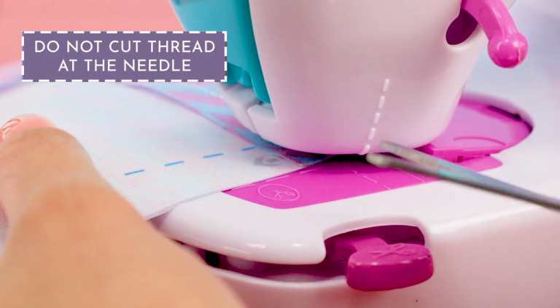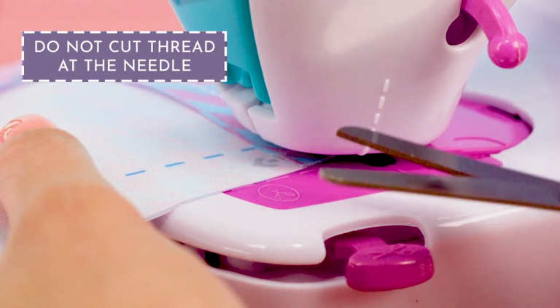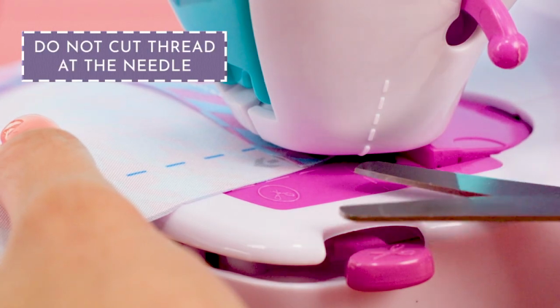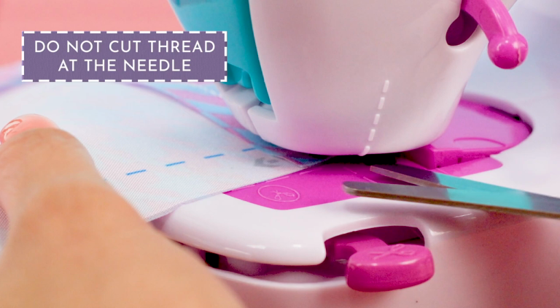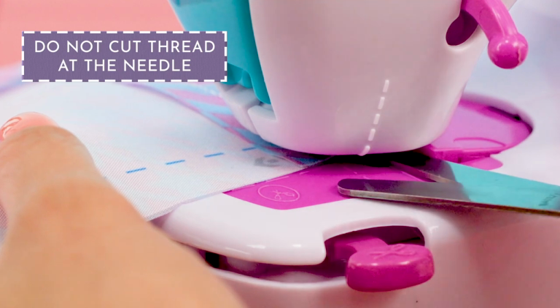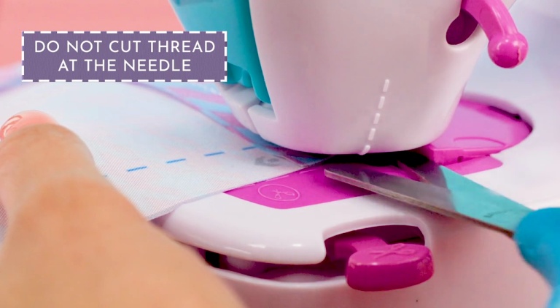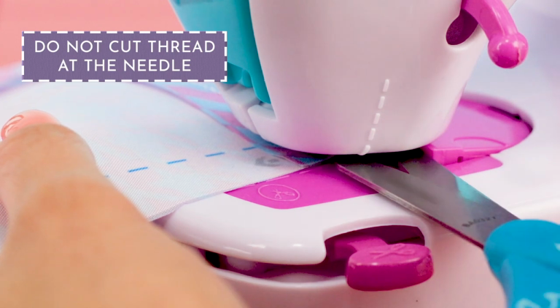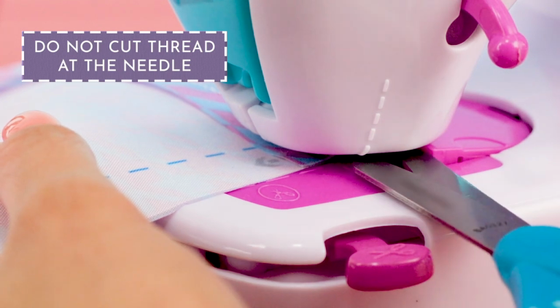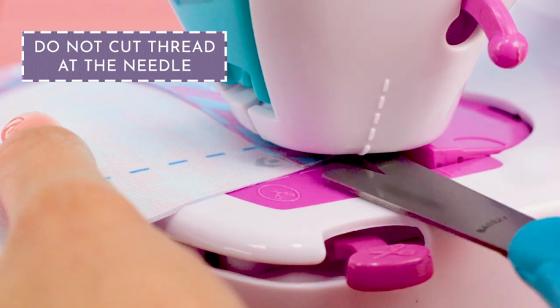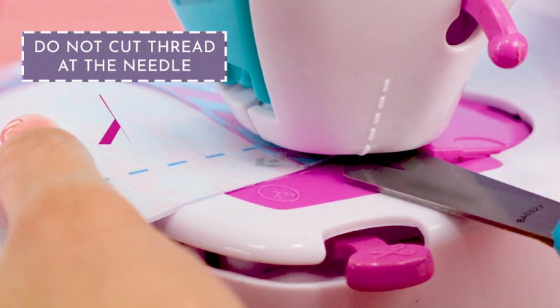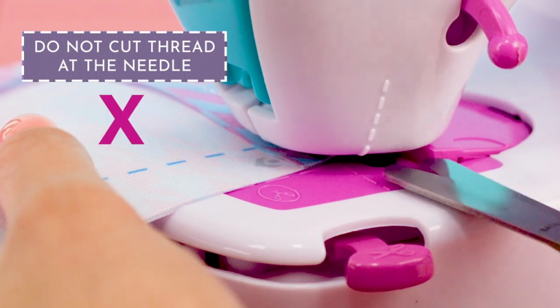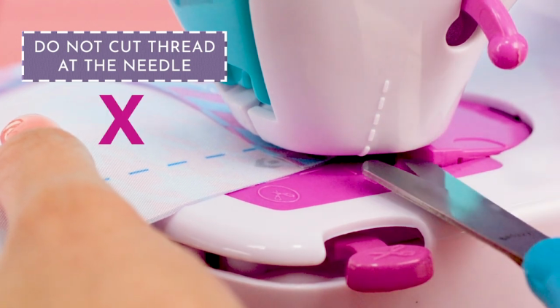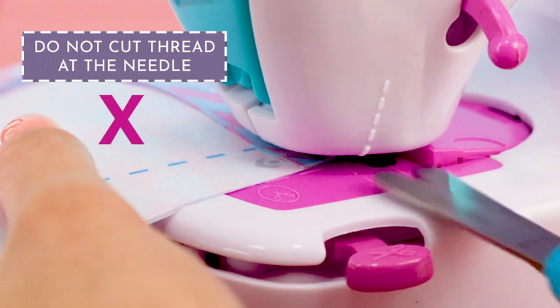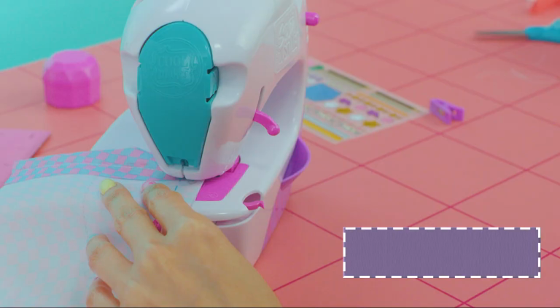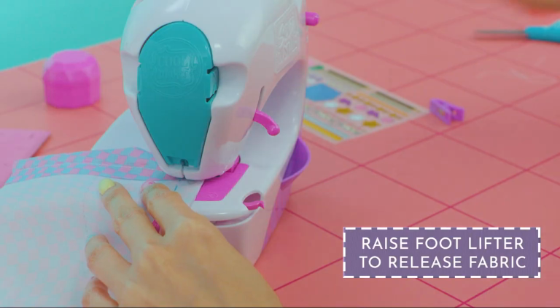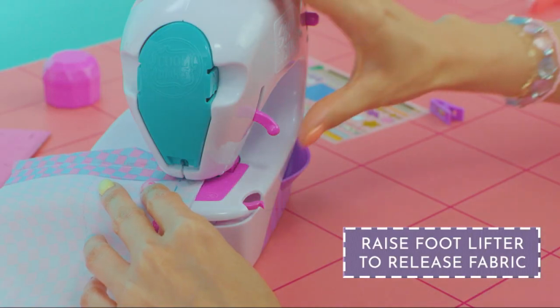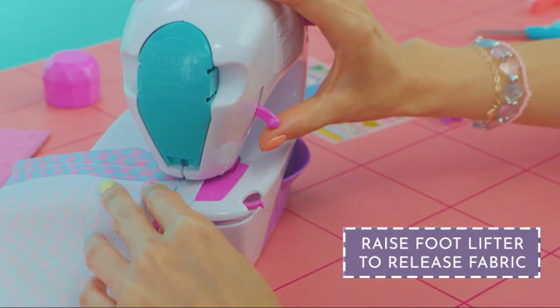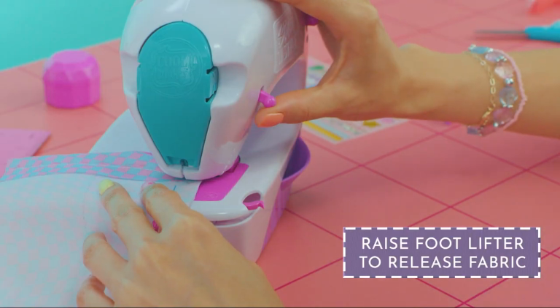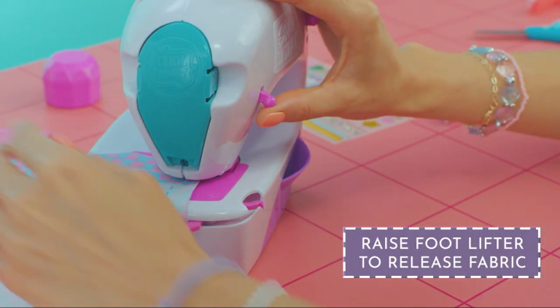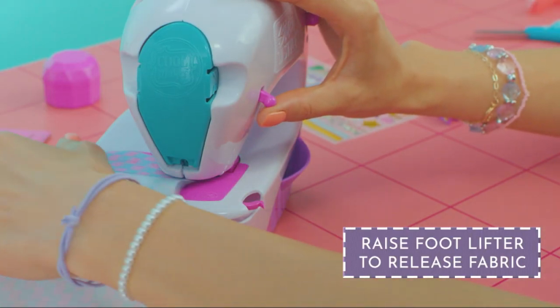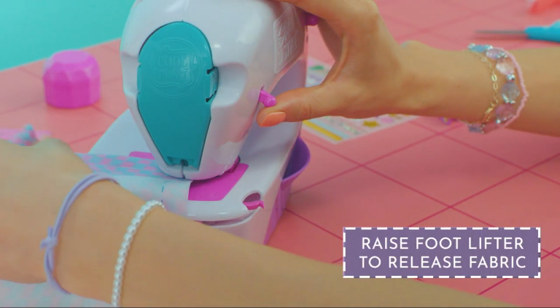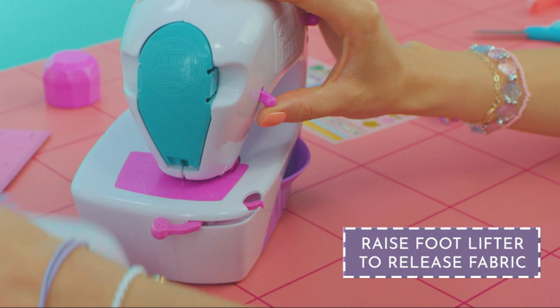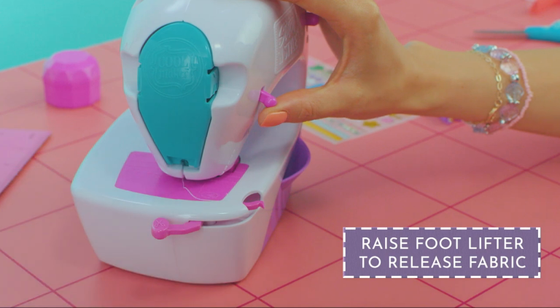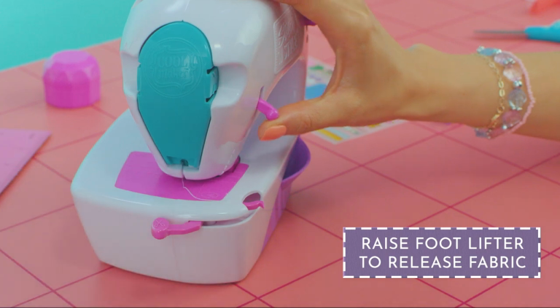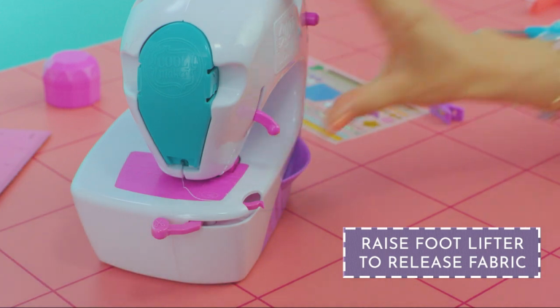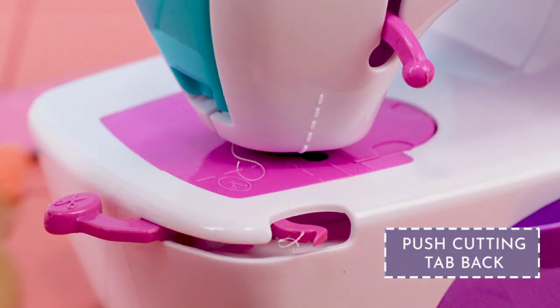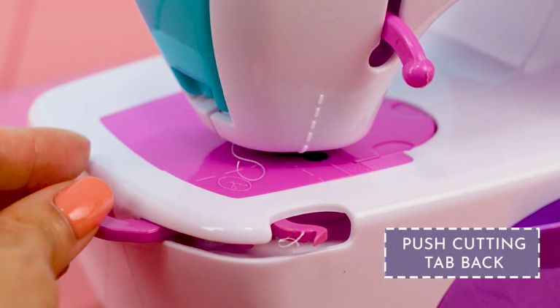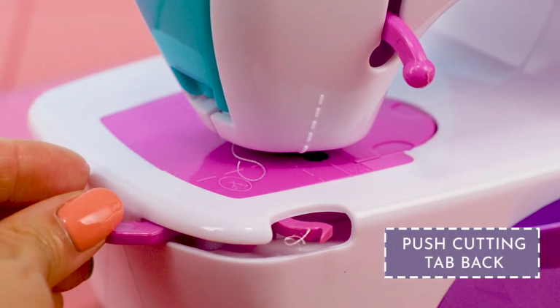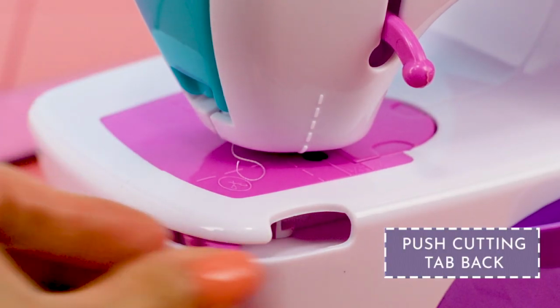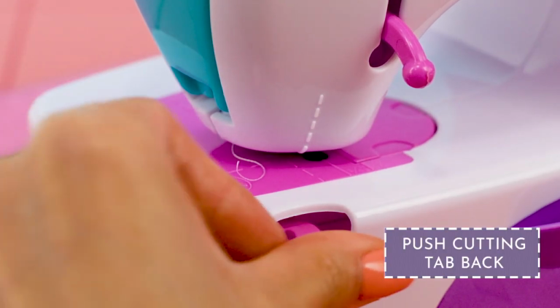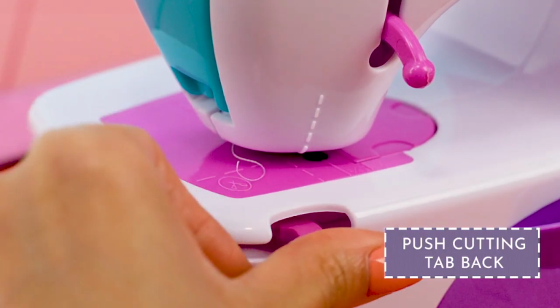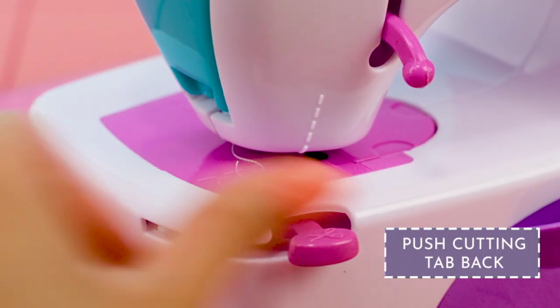Don't cut it at the needle or the stitches will unravel. Raise the foot lifter to release the fabric. Push the cutting tab back in place.